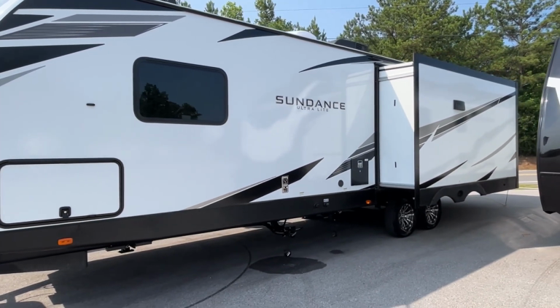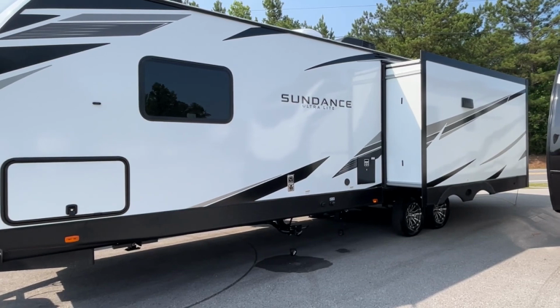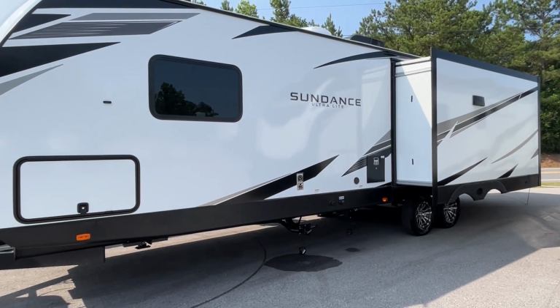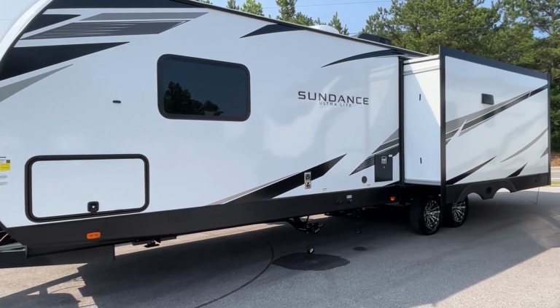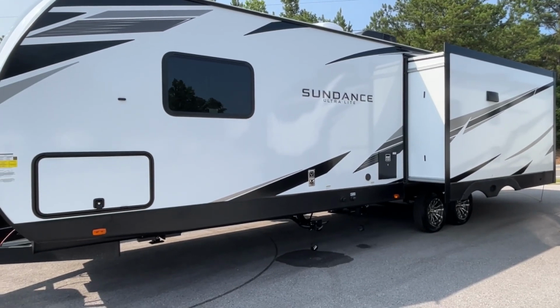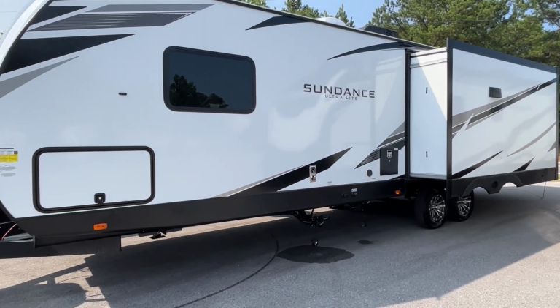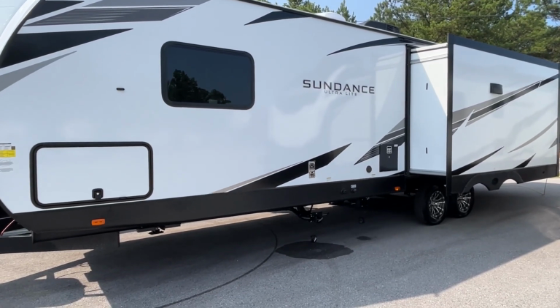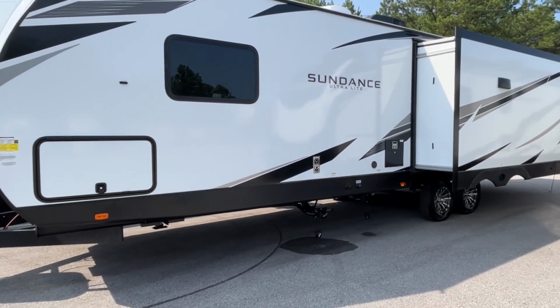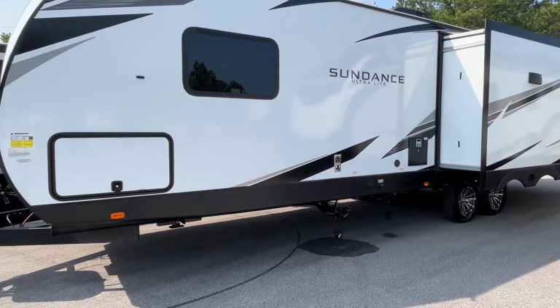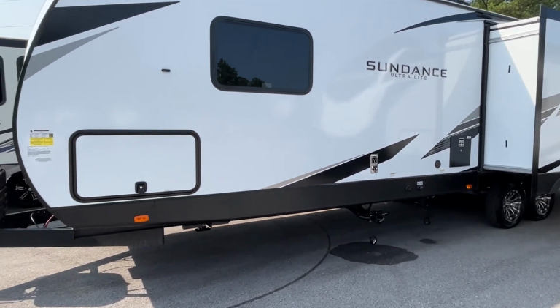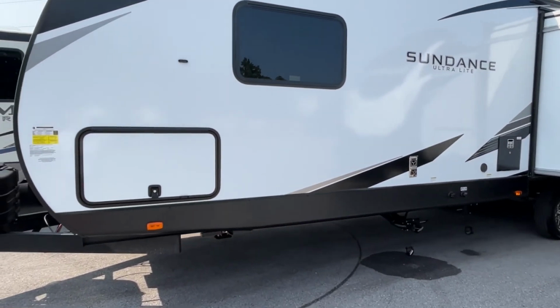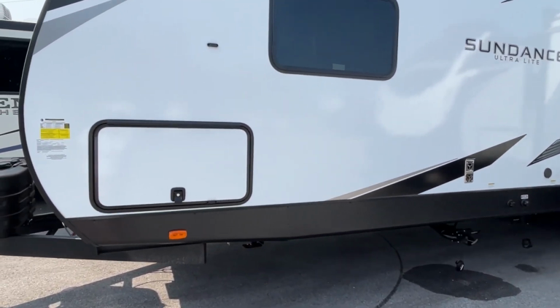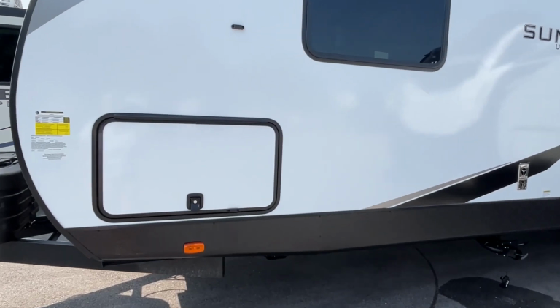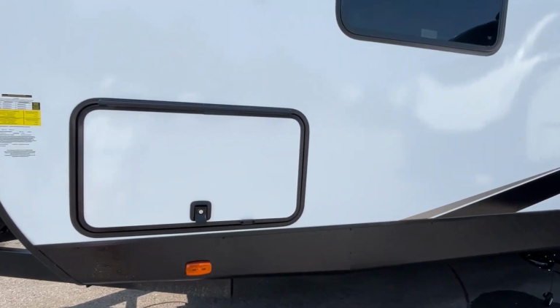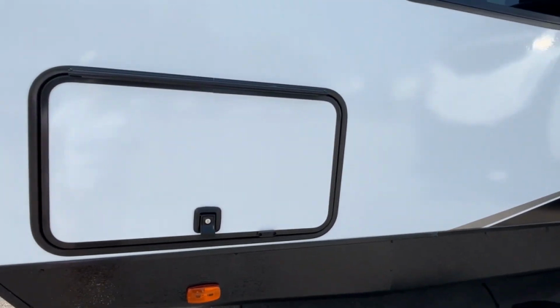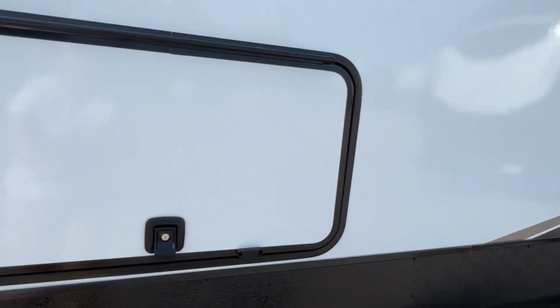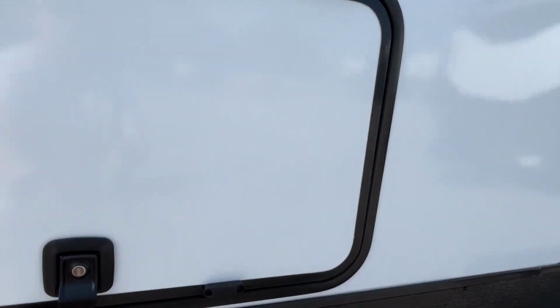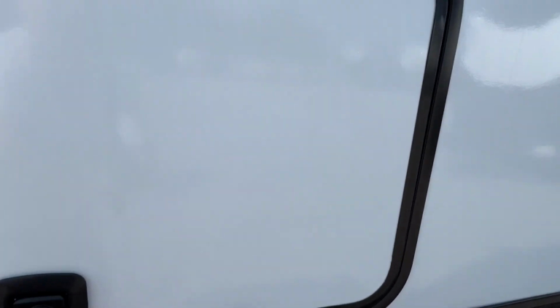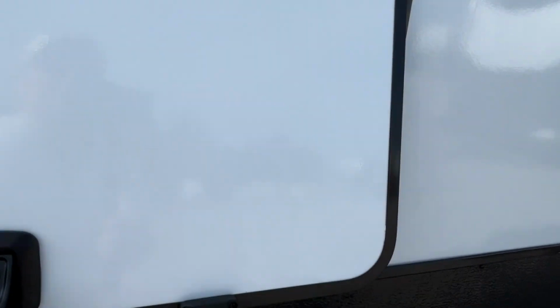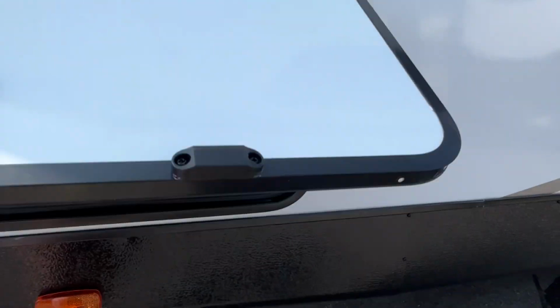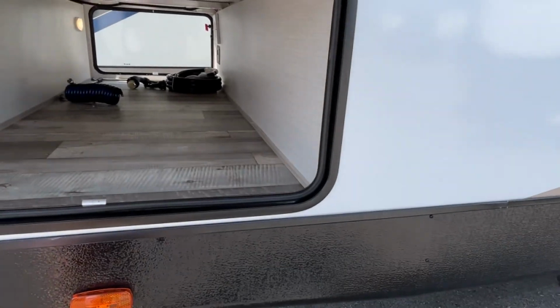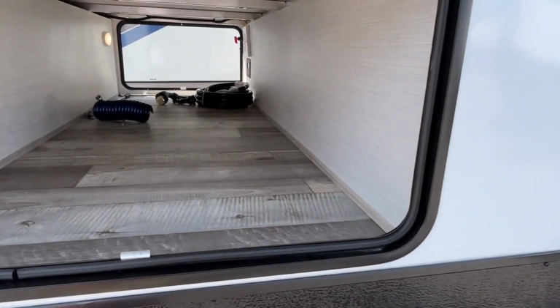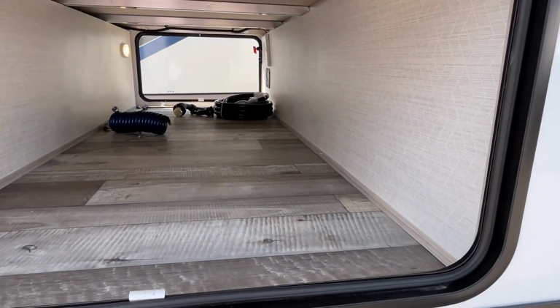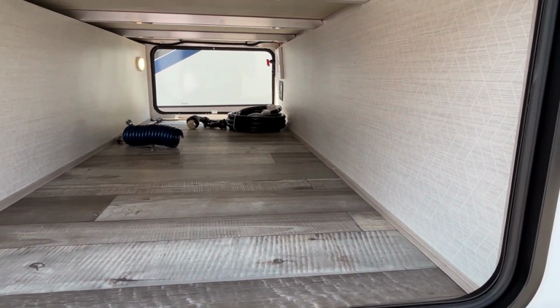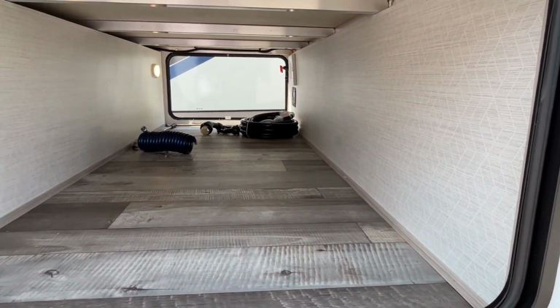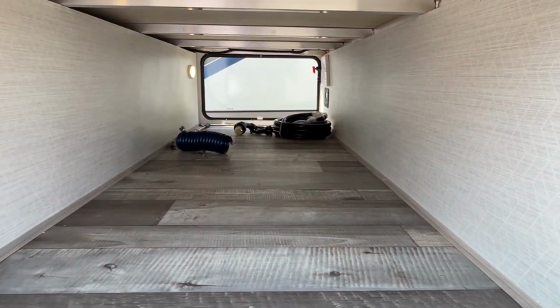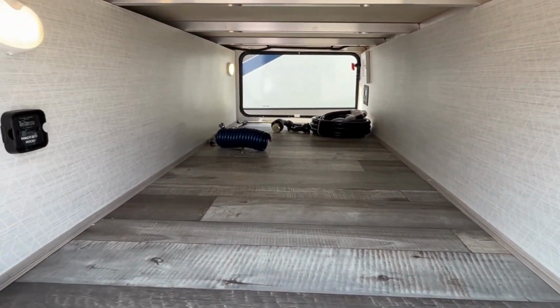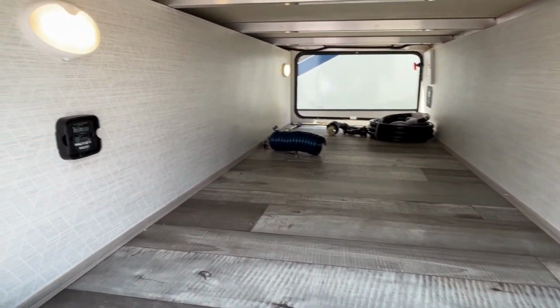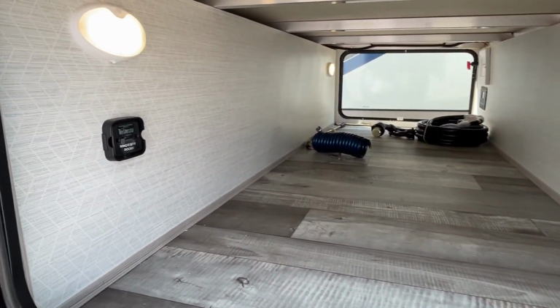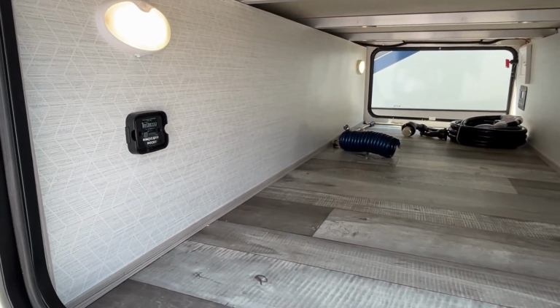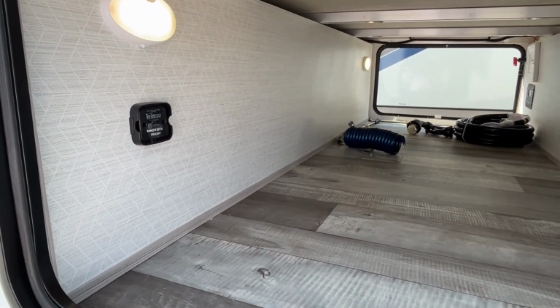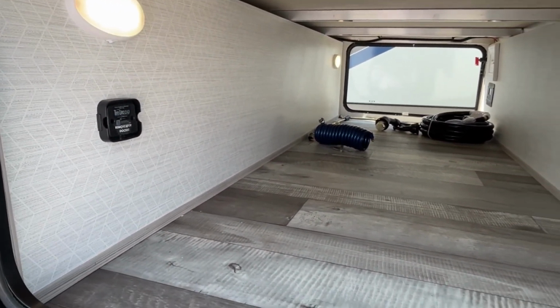This is a pretty good size unit and you're going to love the layout once we get on the inside. But let's start right here with some storage — very nice pass-through storage, and you'll see that it is prepped for the tire link system.